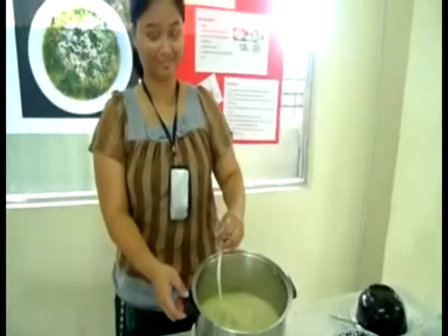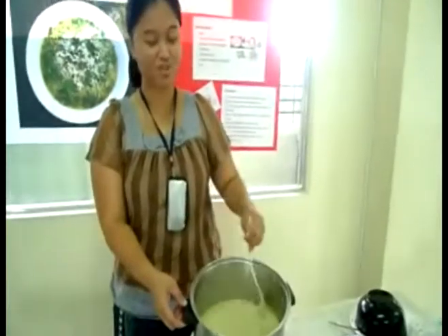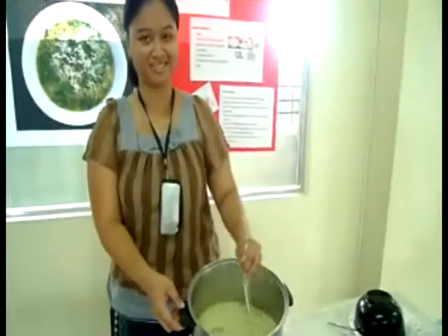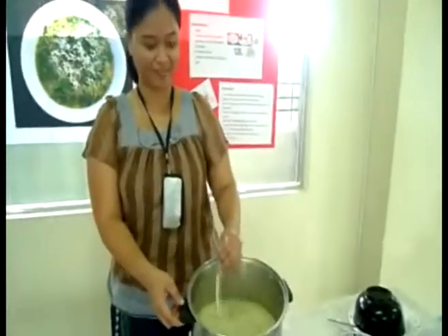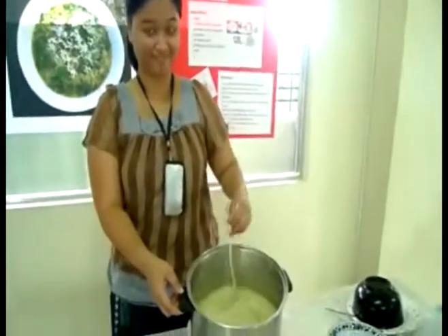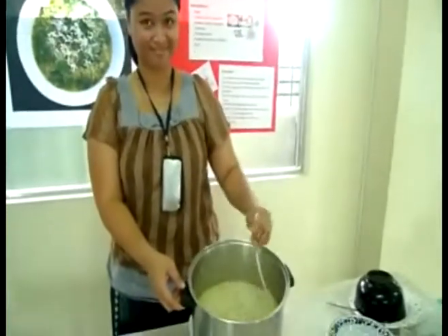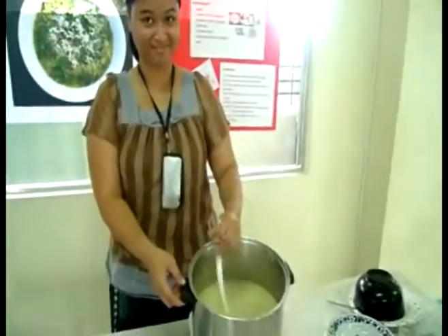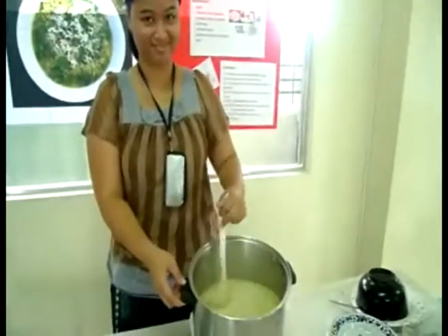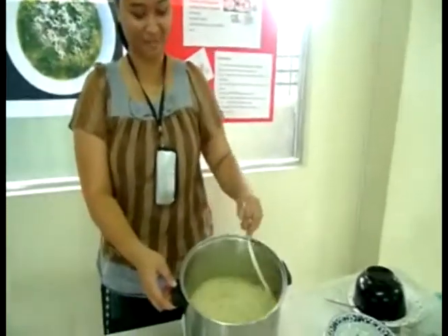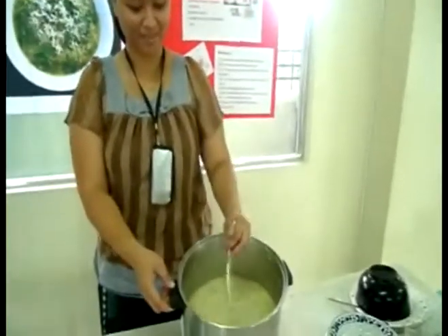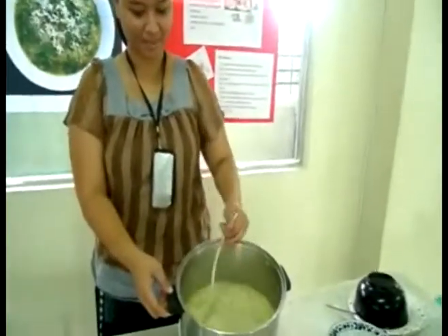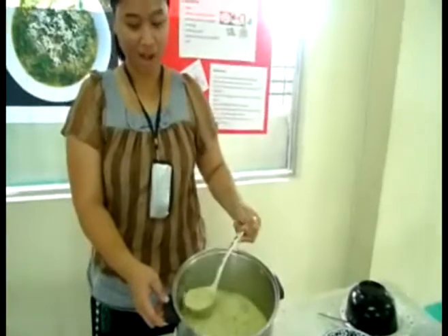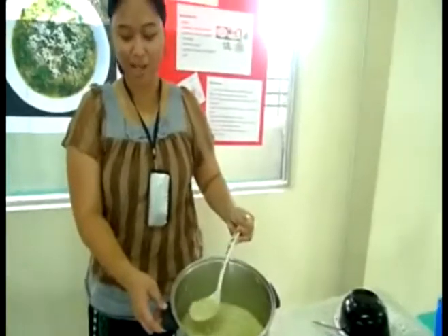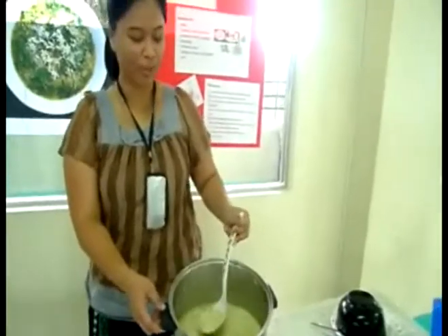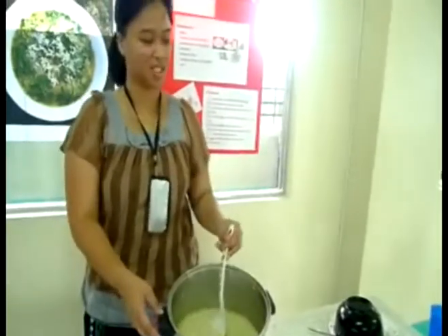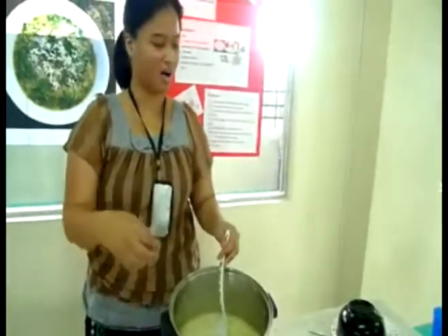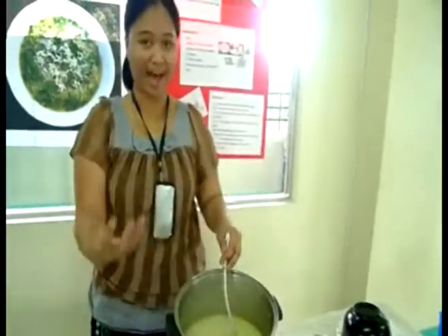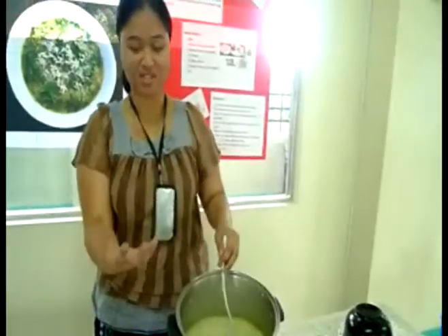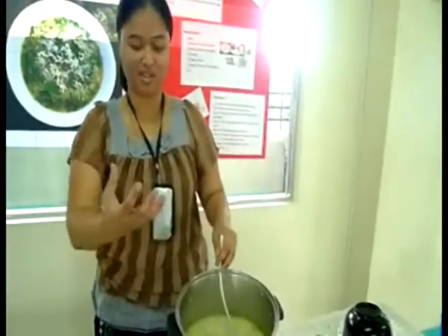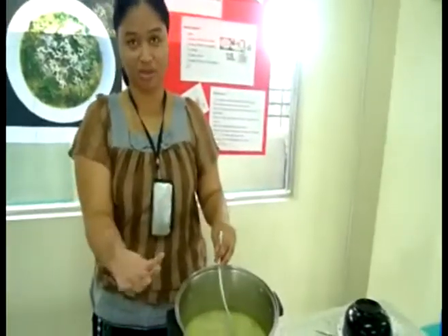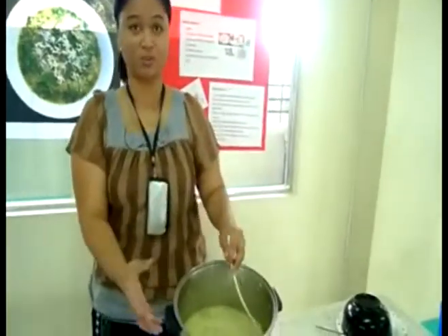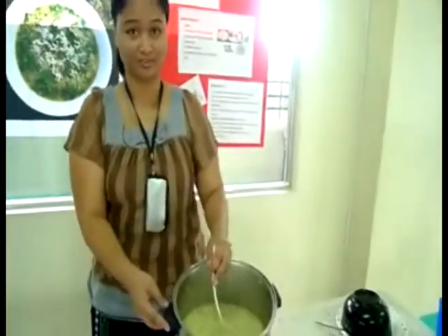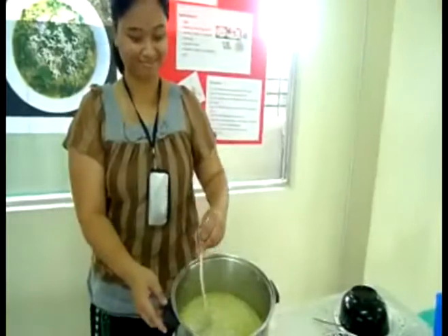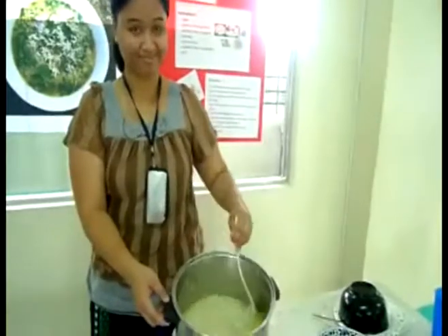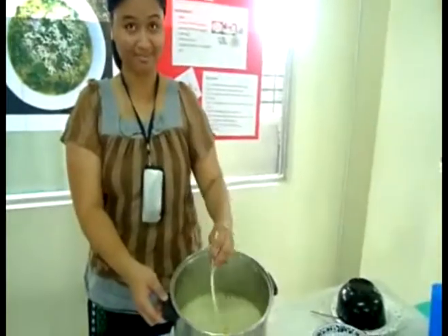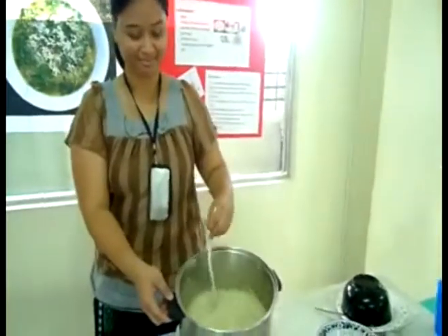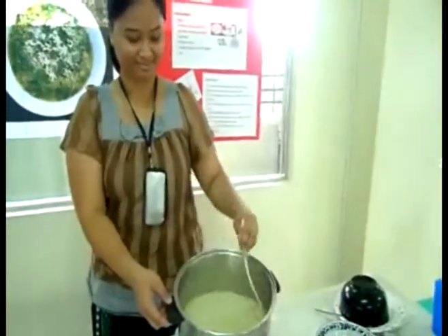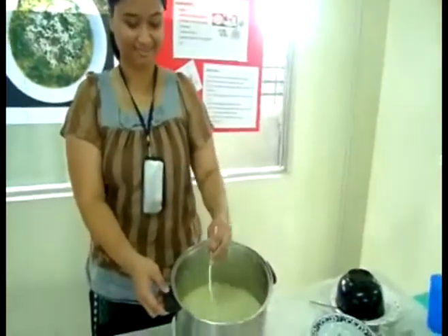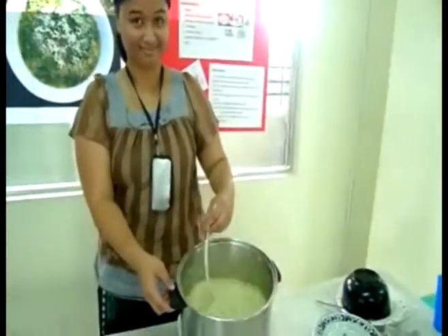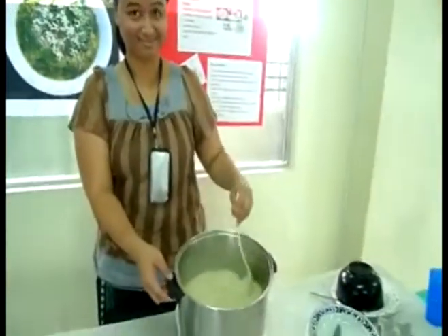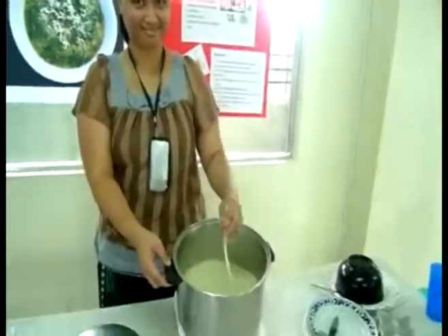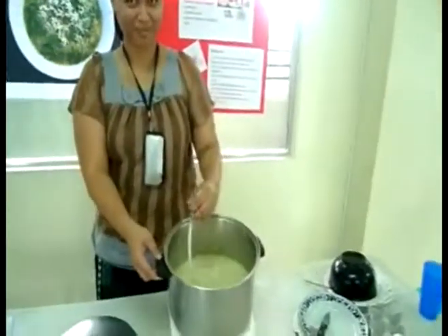Okay, alright, it looks so delicious. When do you put the cheese in? You put the cheese in when you have the soup in the bowl. Okay, alright, that looks yummy. I can't wait to taste the Italian chicken soup.